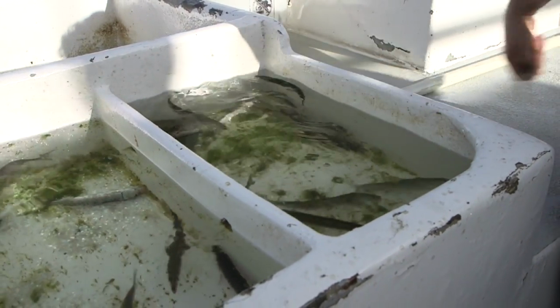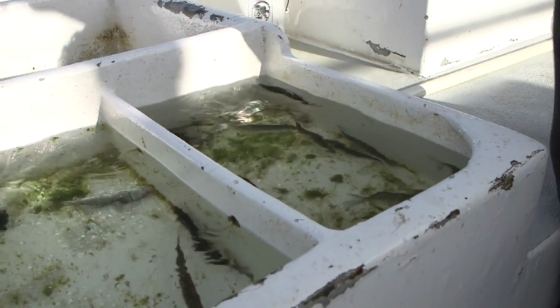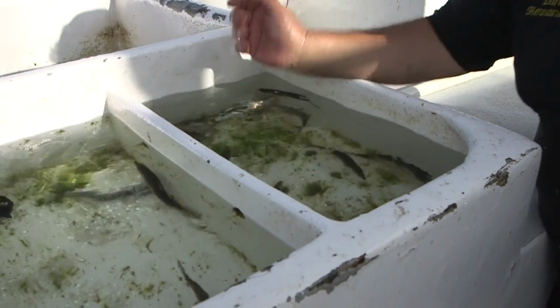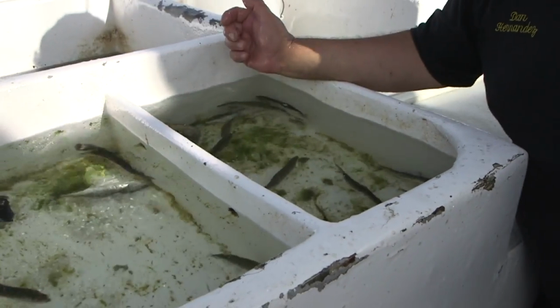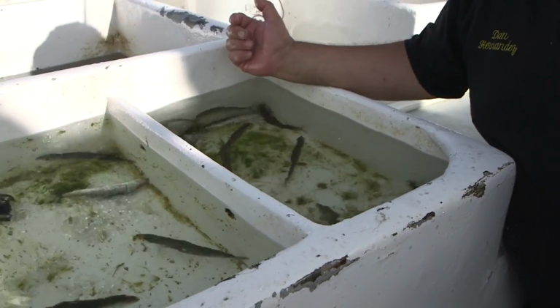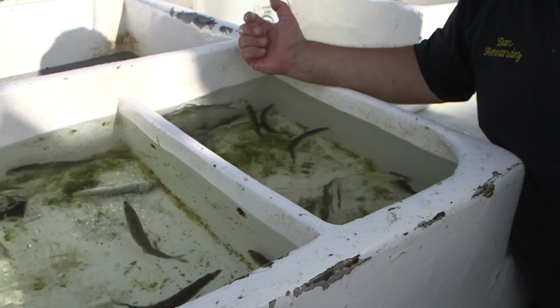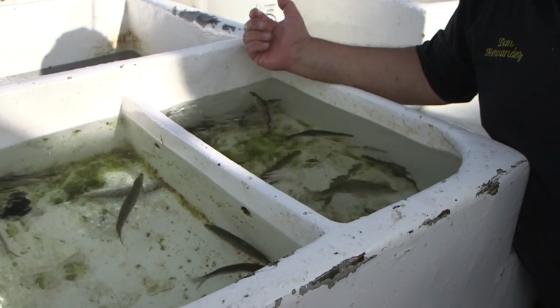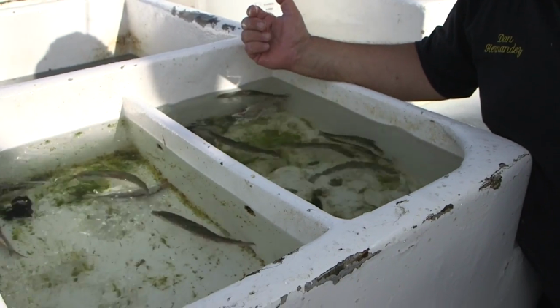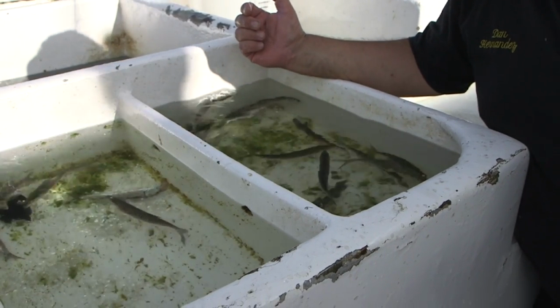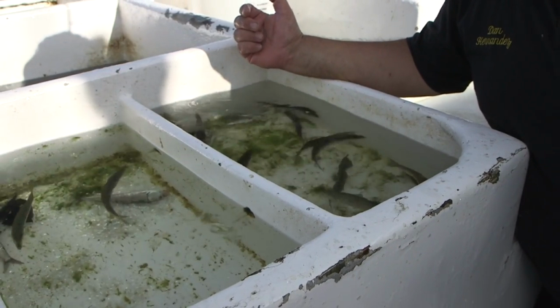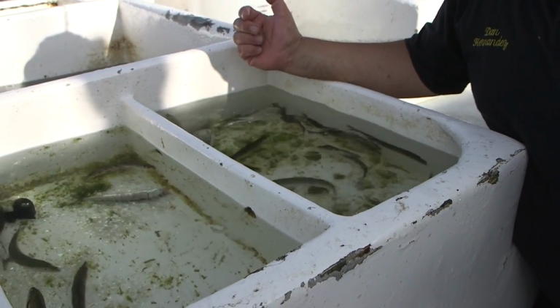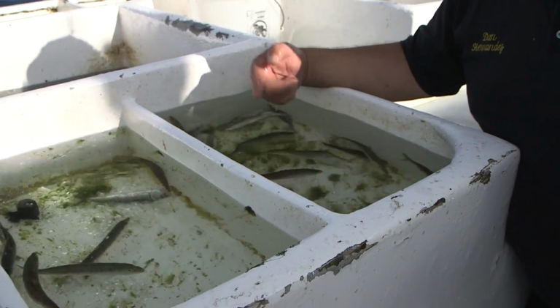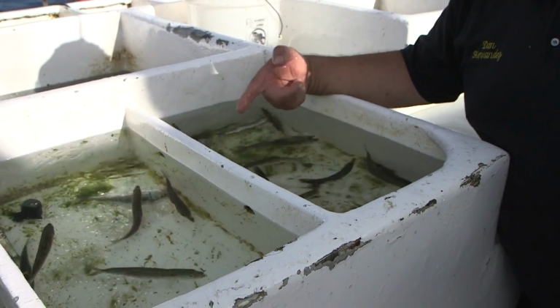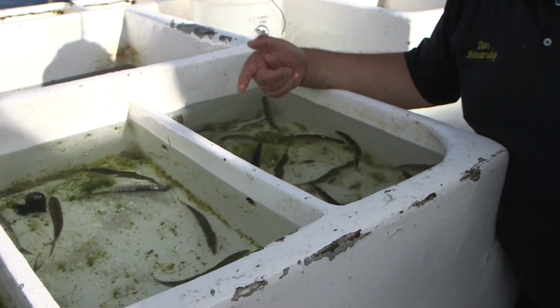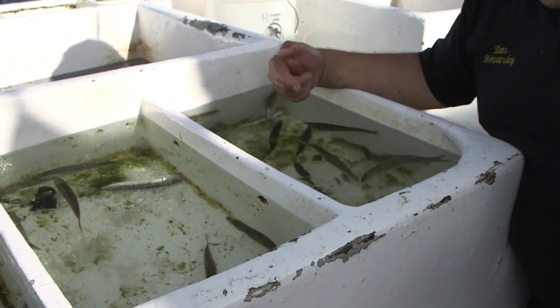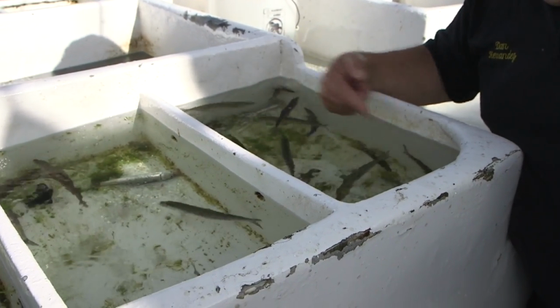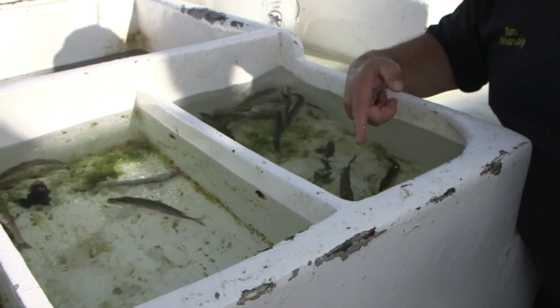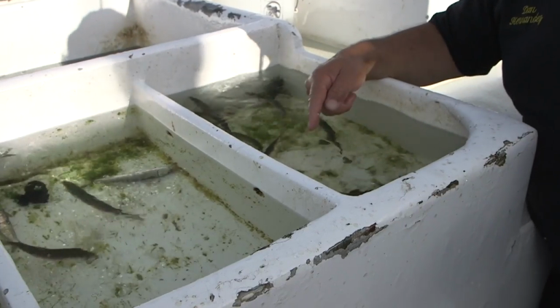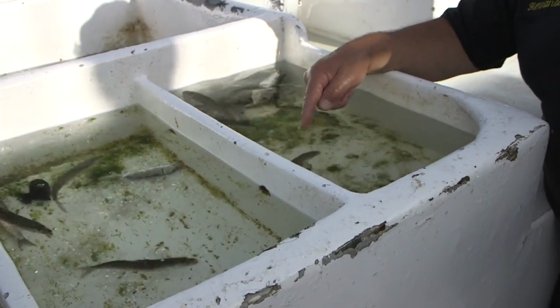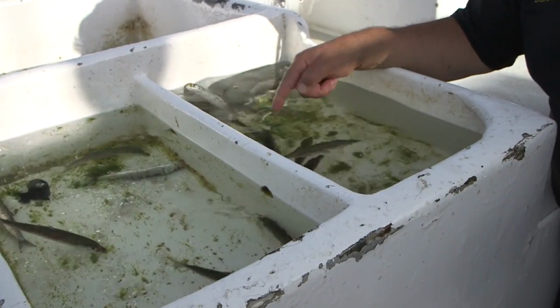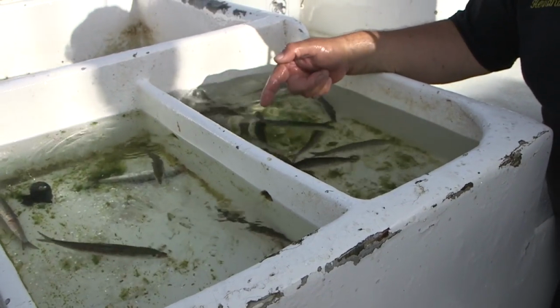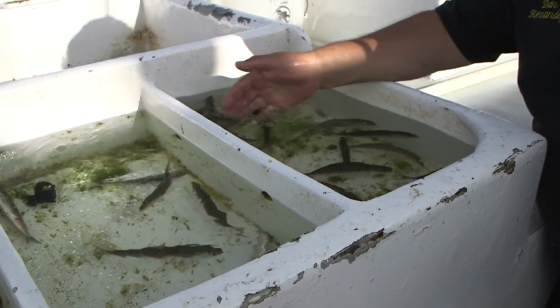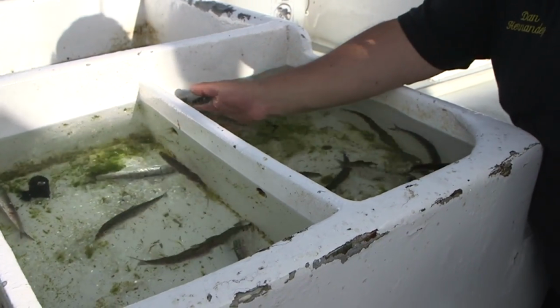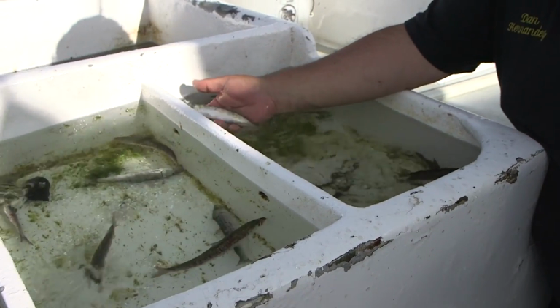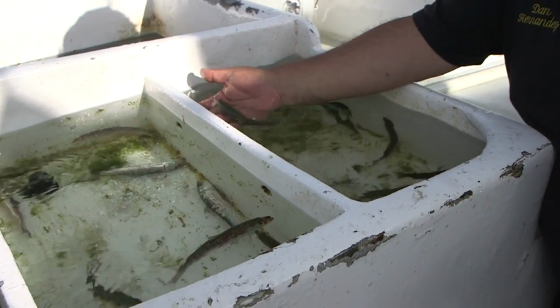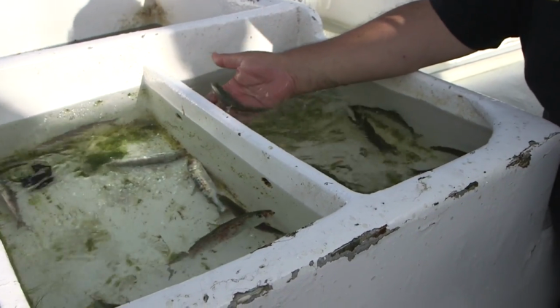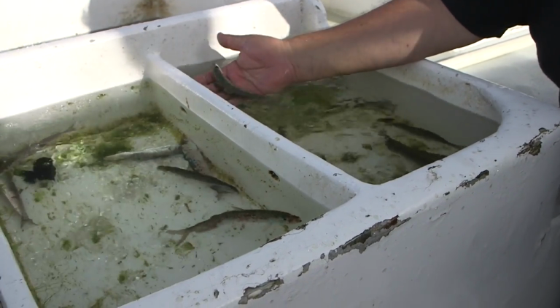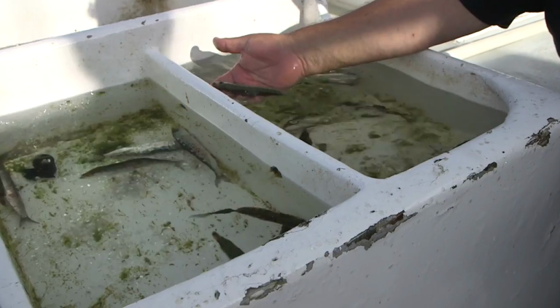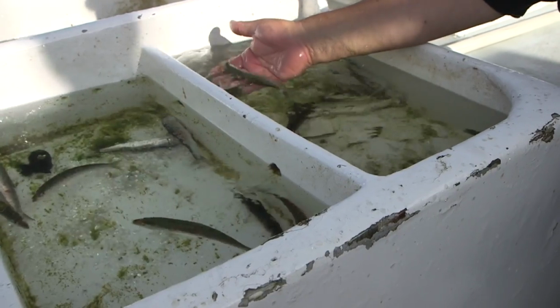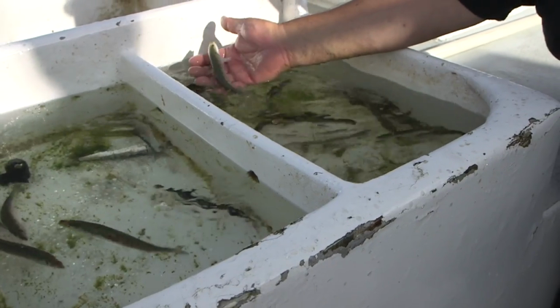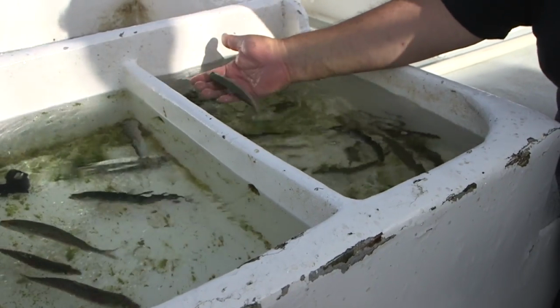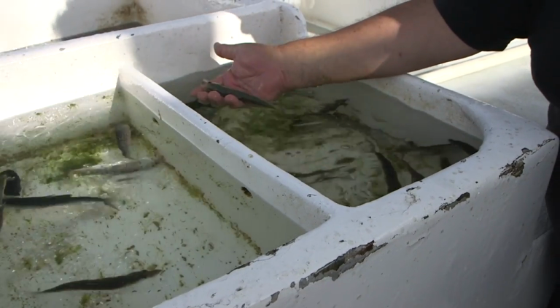Just throw that in the water. So let's find a good bait here. And there's one right there — swimming really good, doesn't have any red marks on them. Looks really nice. And that's the bait I'm going to use.